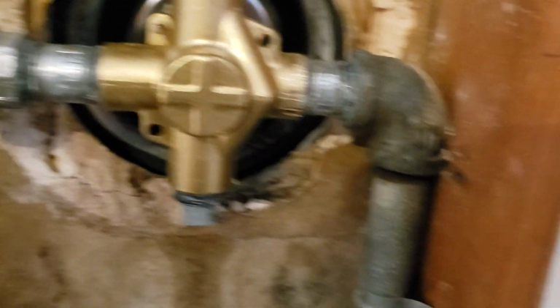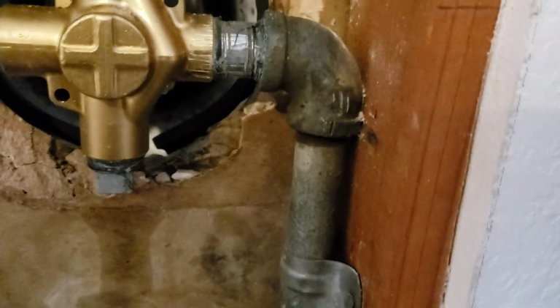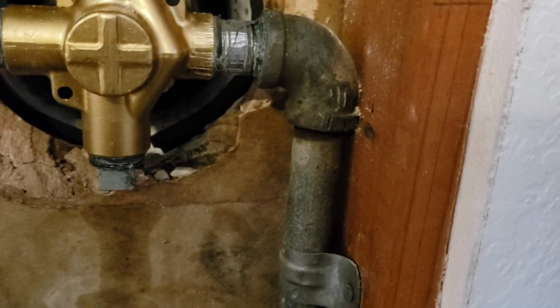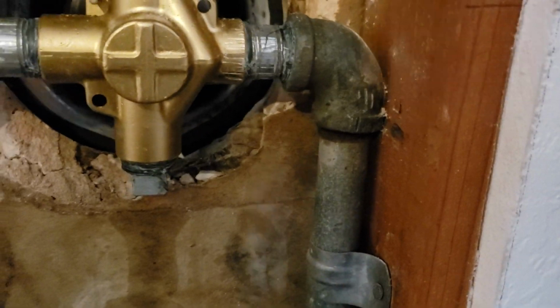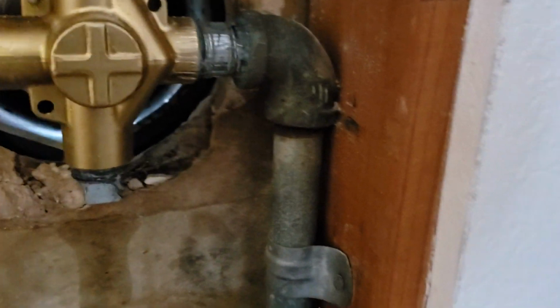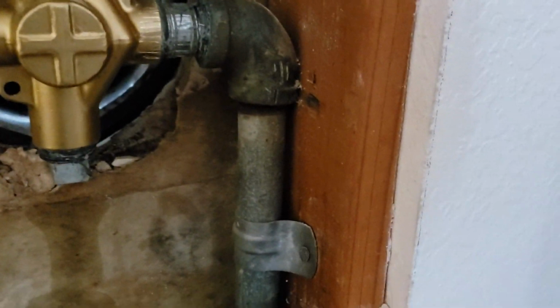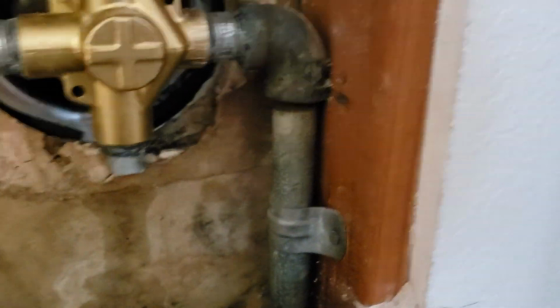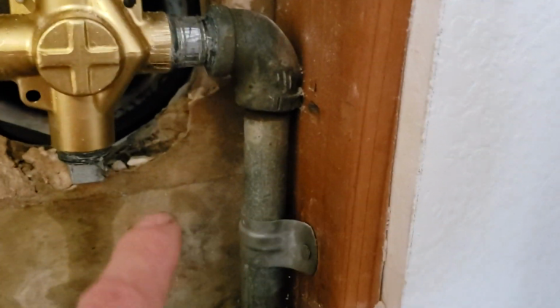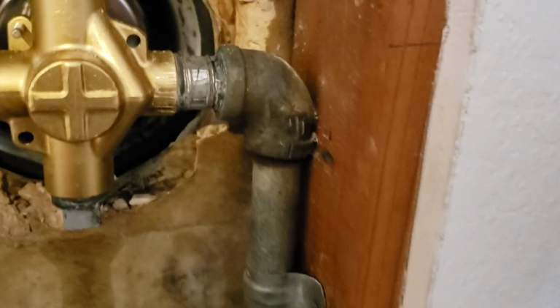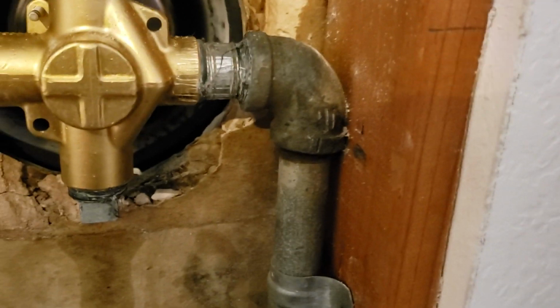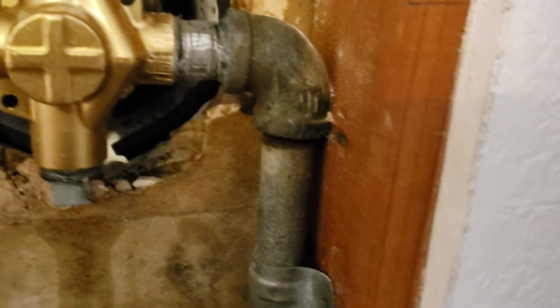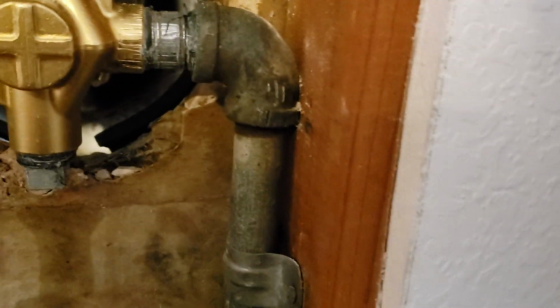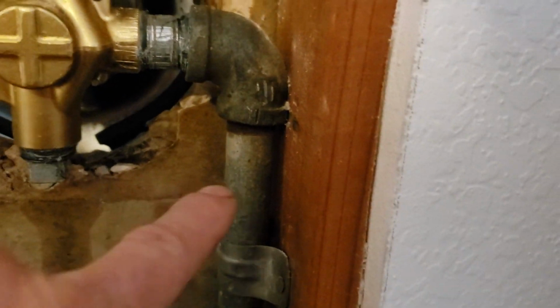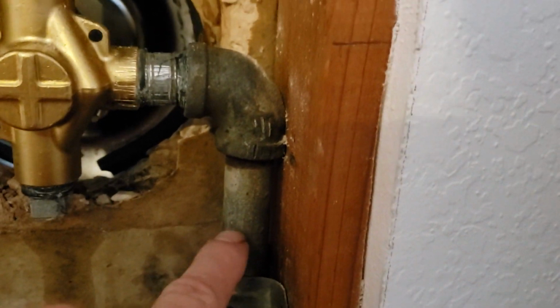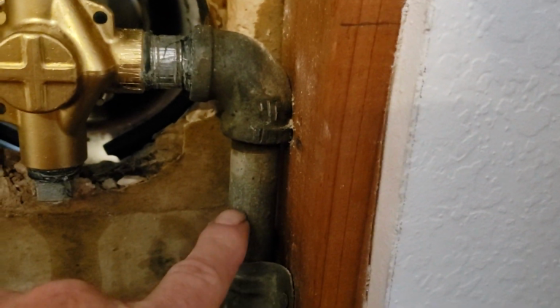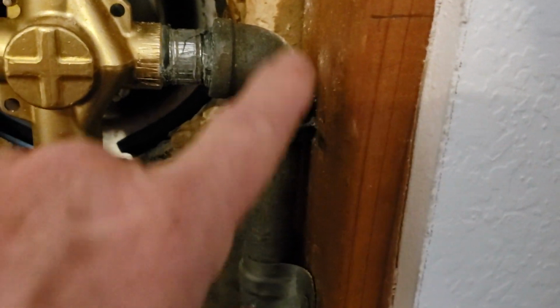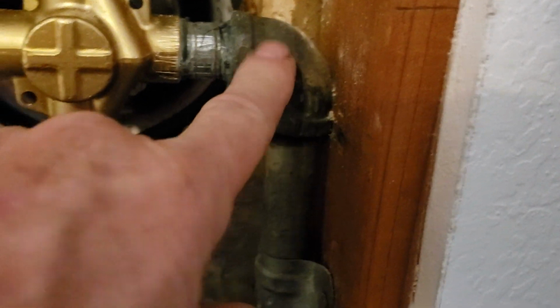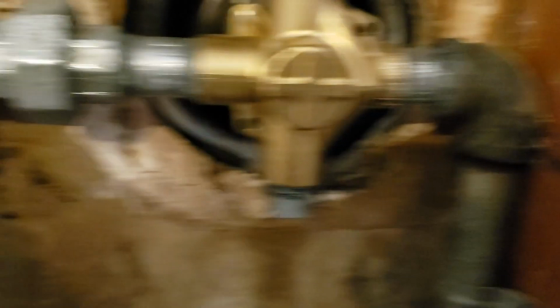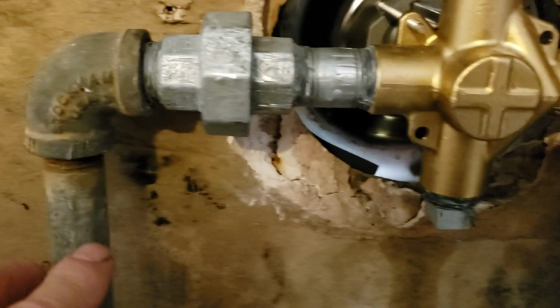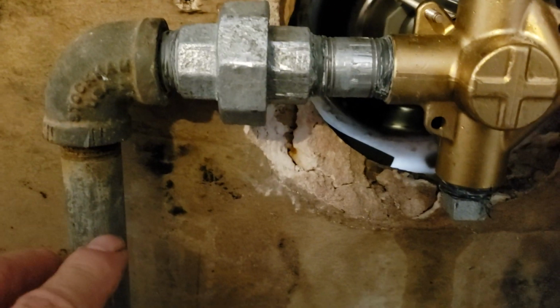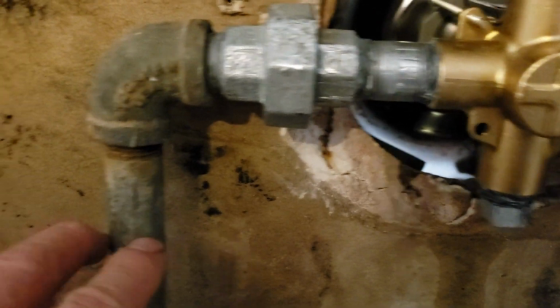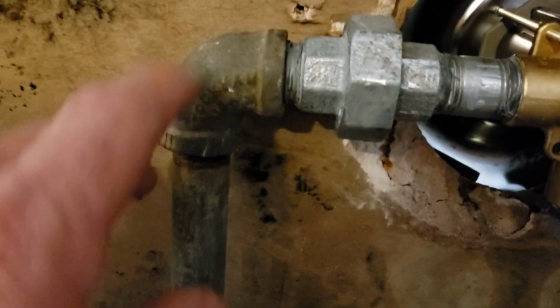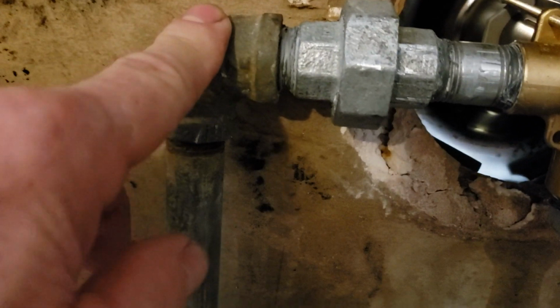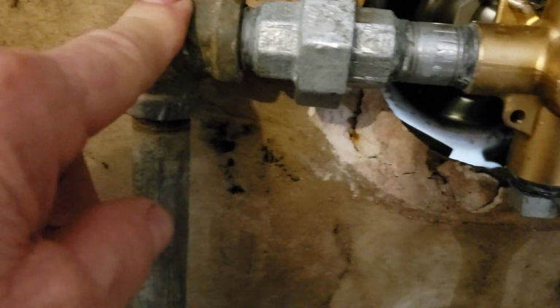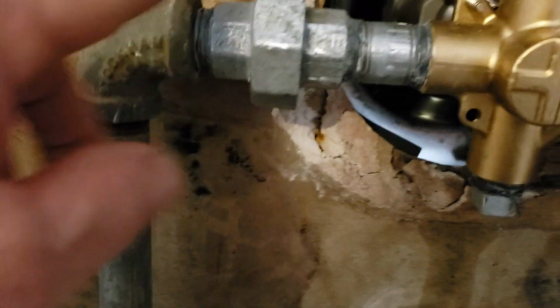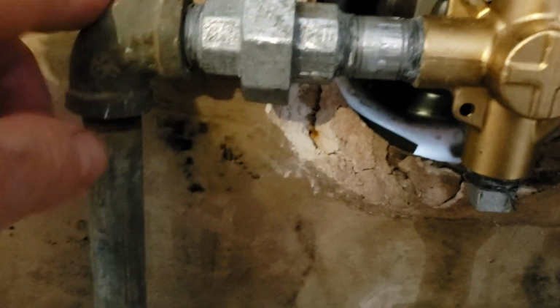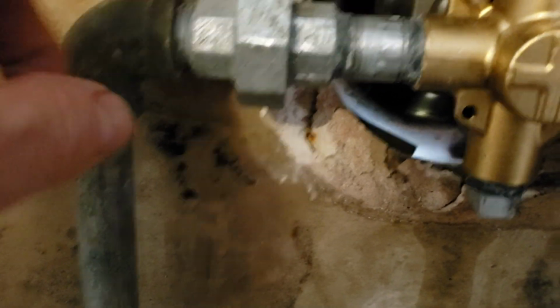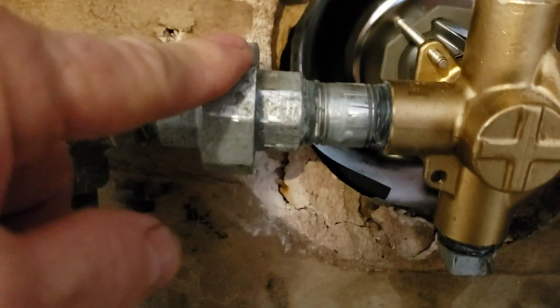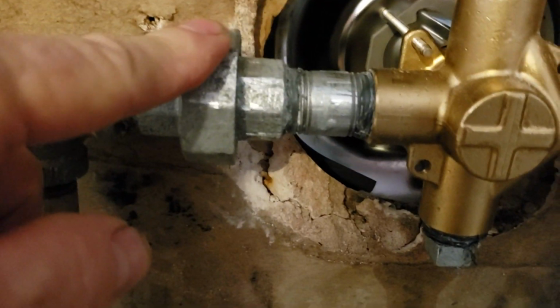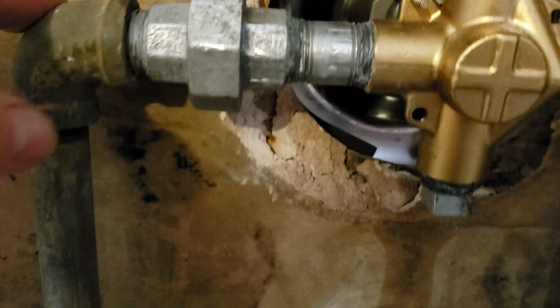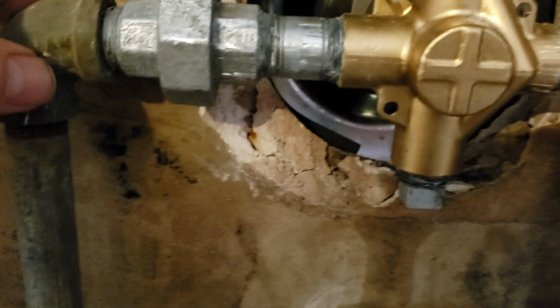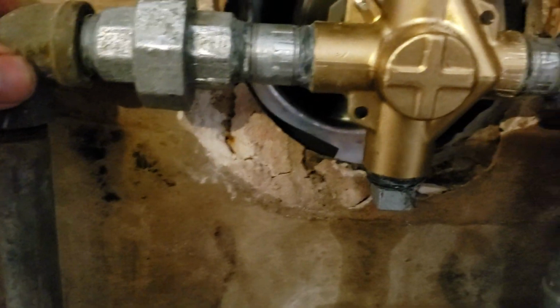We used as much of the old piping as we could and had to replace a couple items. This is your existing piping and 90s on the hot side, and the existing piping on the cold side as well. Normally the union's on the hot side, but it's not in this case.